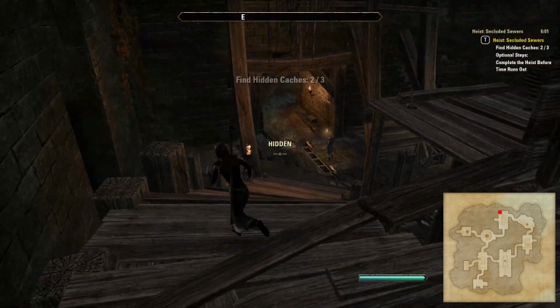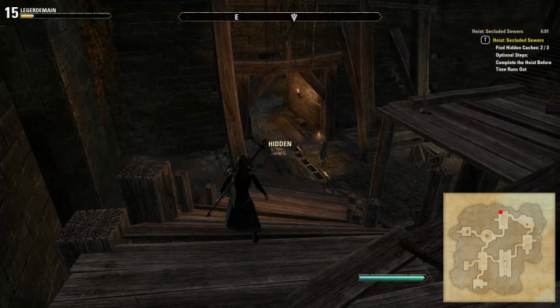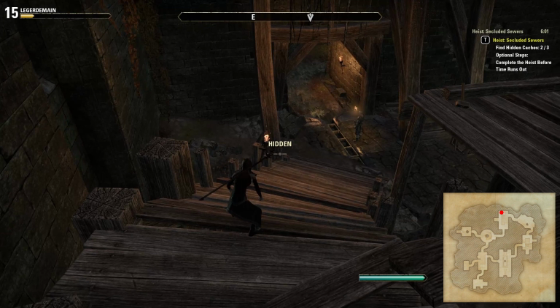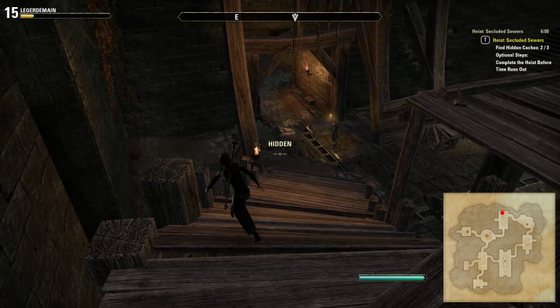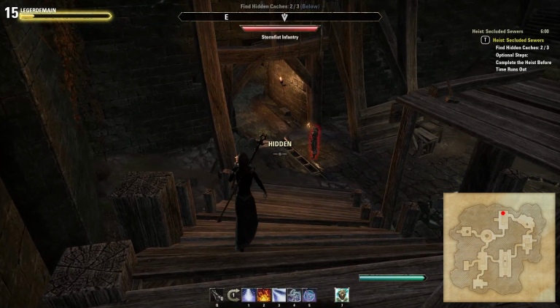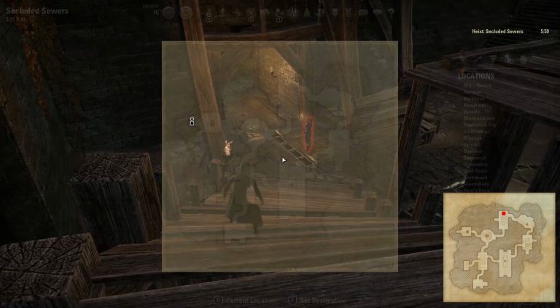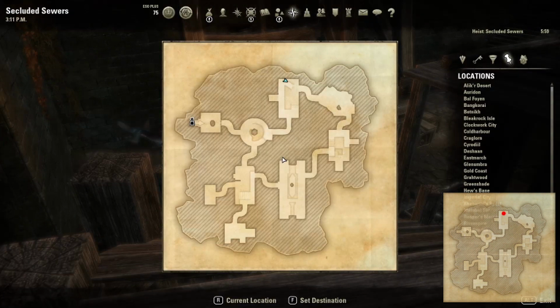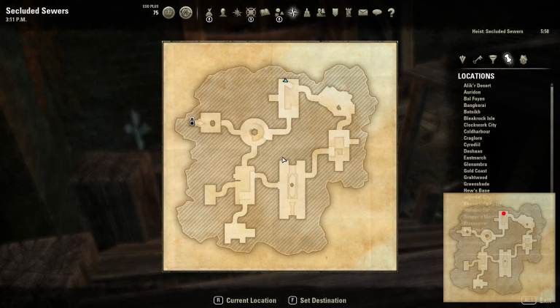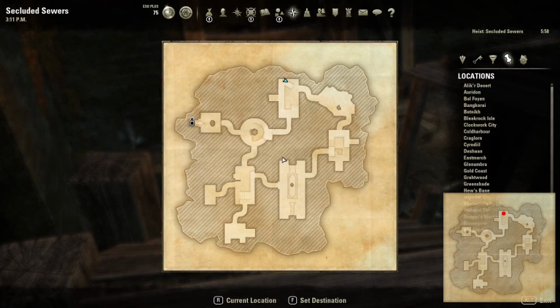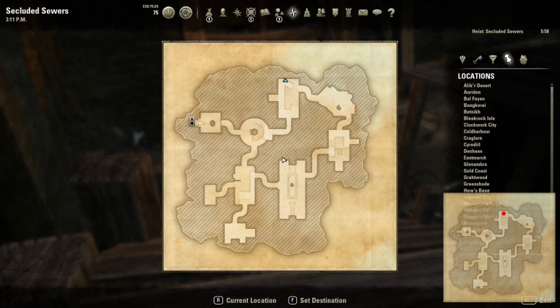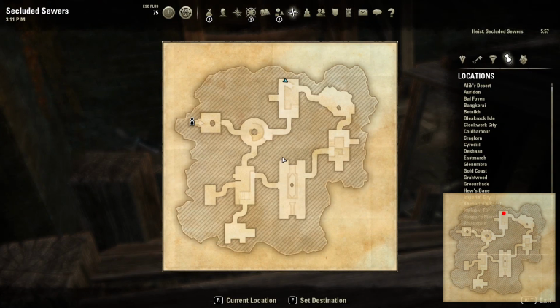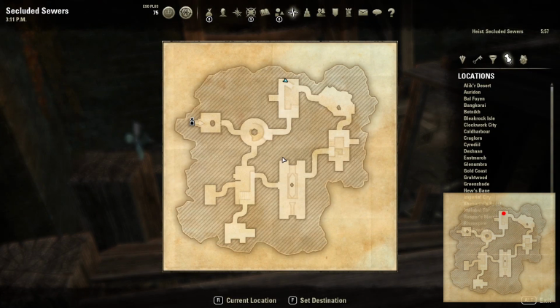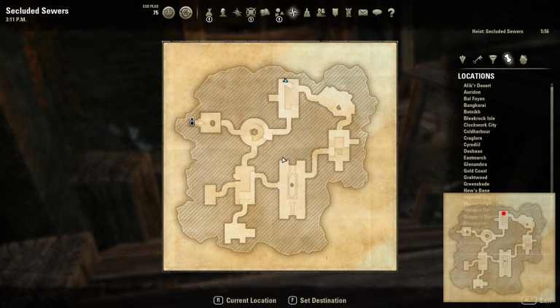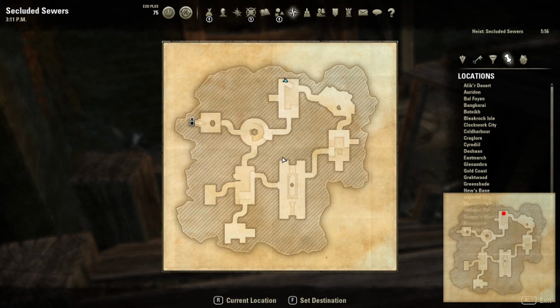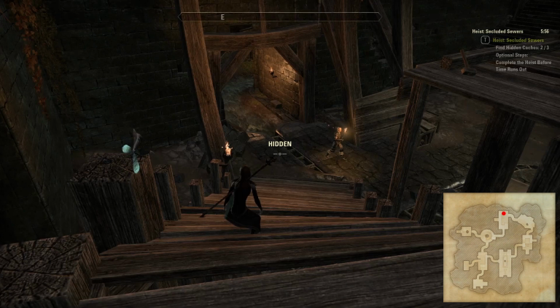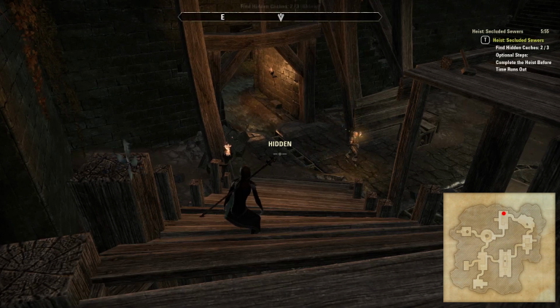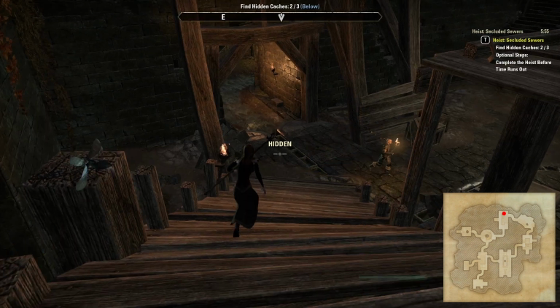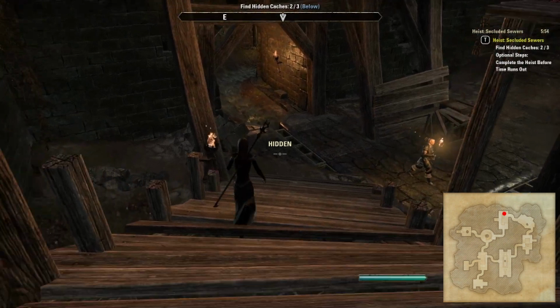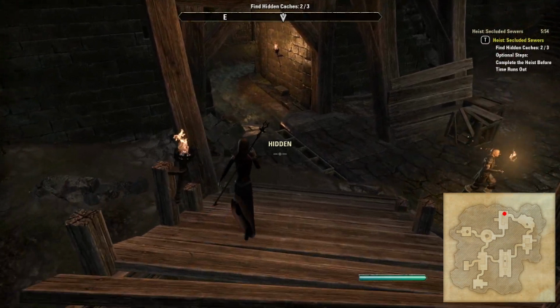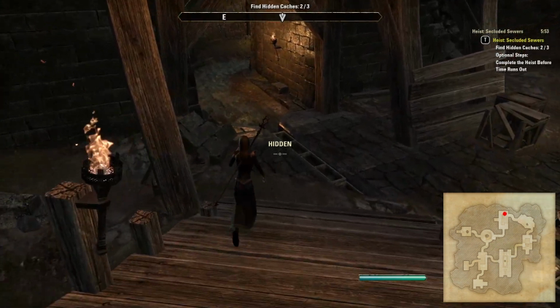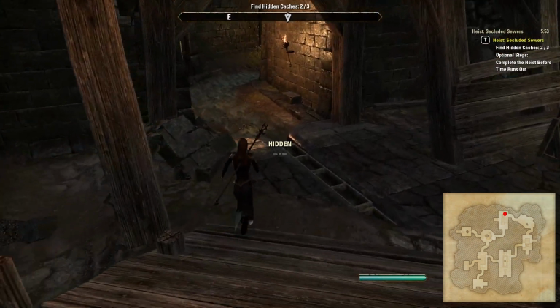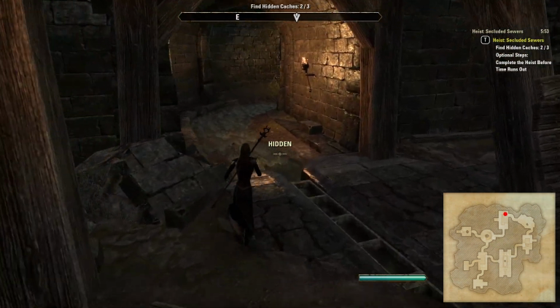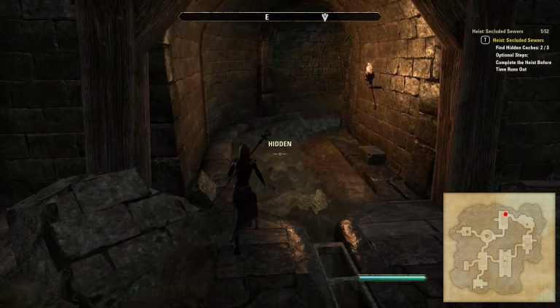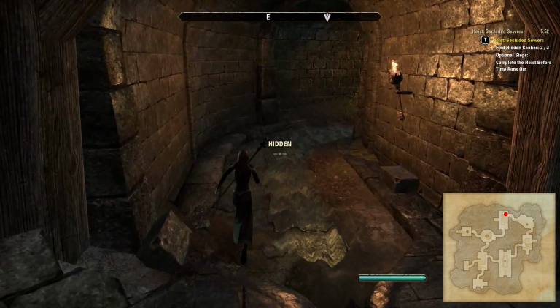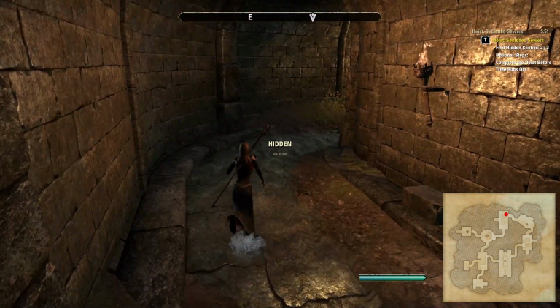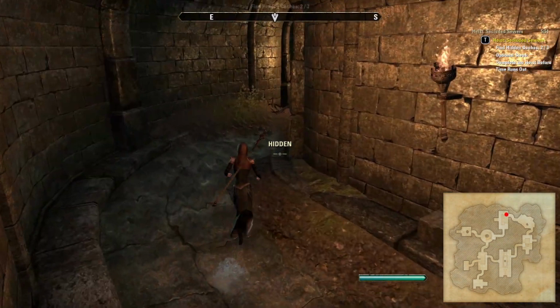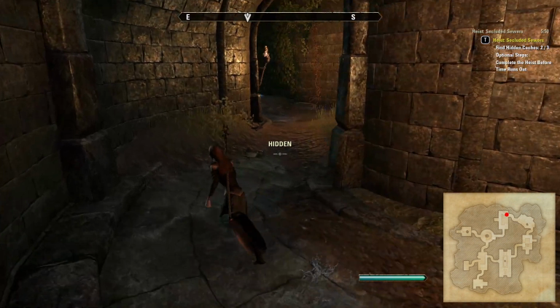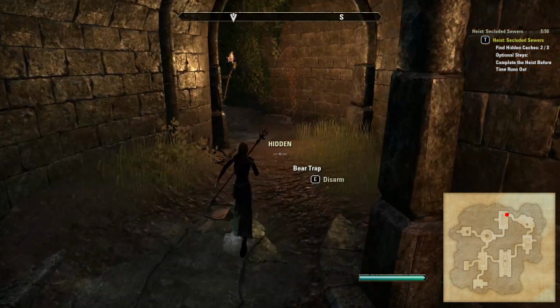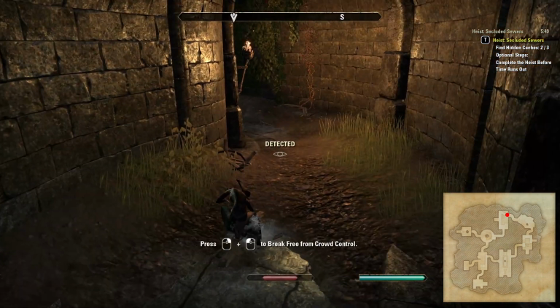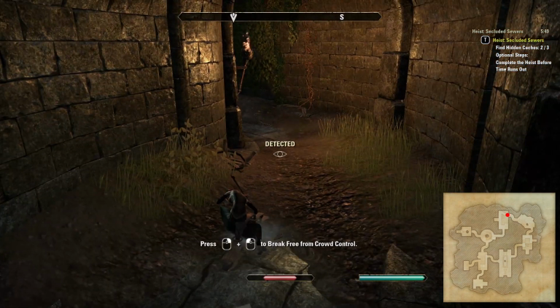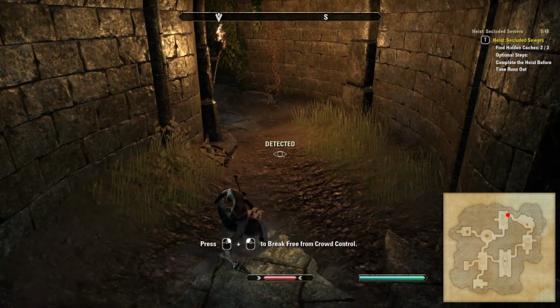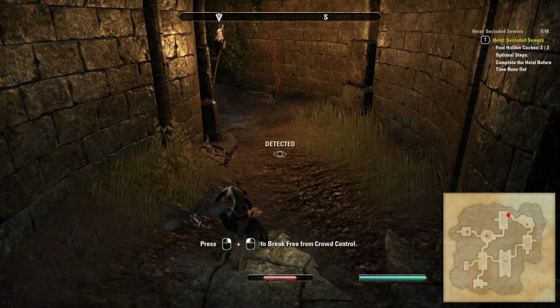To continue on the circuit you need to be a little patient with the NPC guarding the door — he will move between two locations, so once he has moved away from the door you are free to proceed. The following corridor then contains a number of bear traps and a tripwire trap at the end.